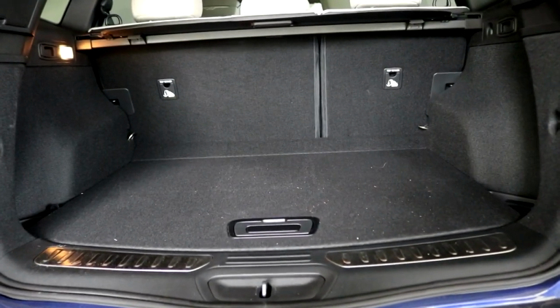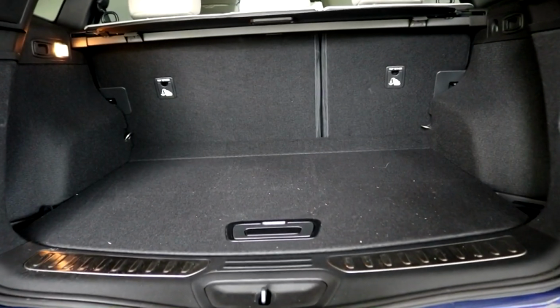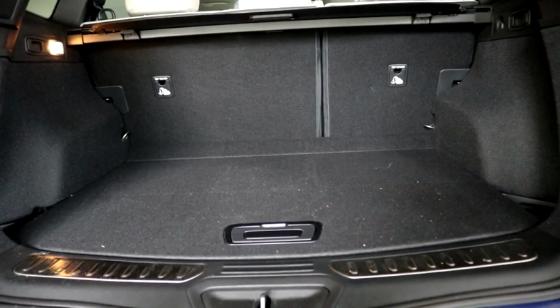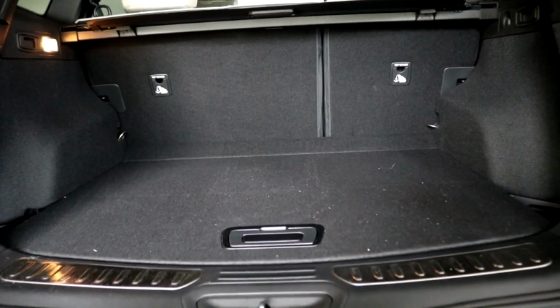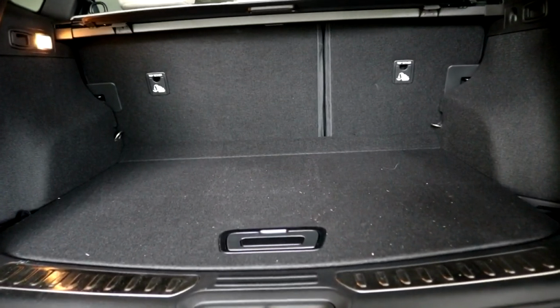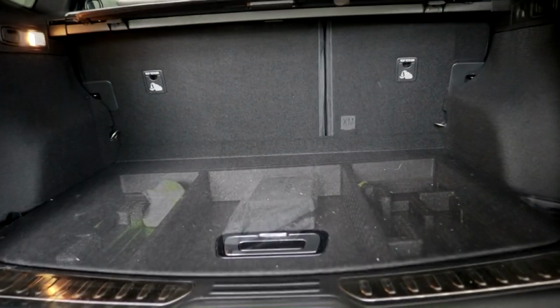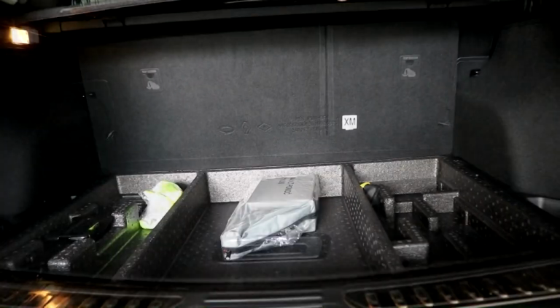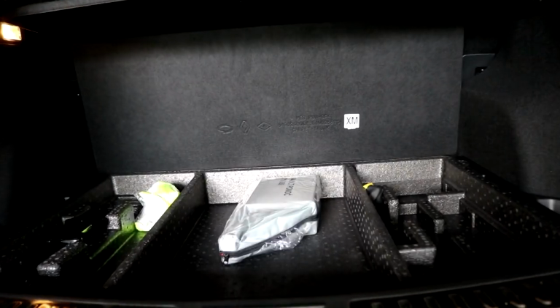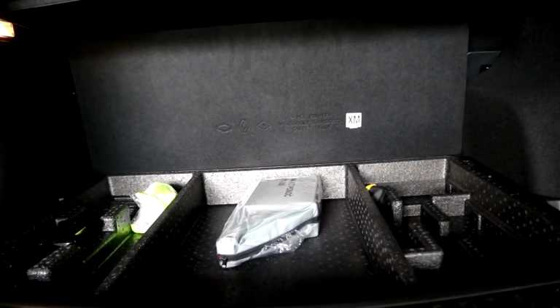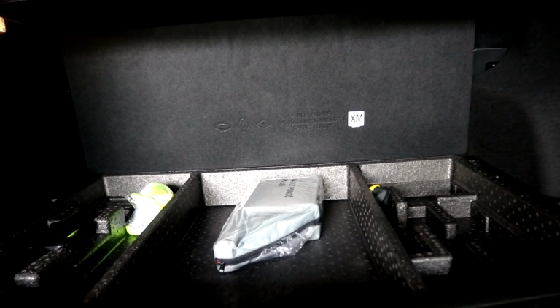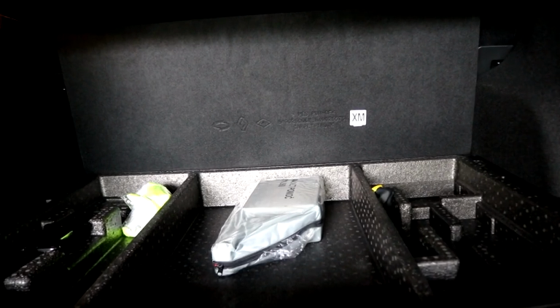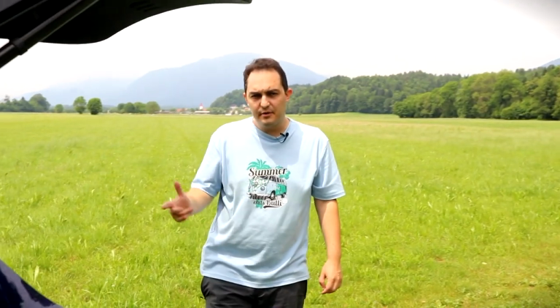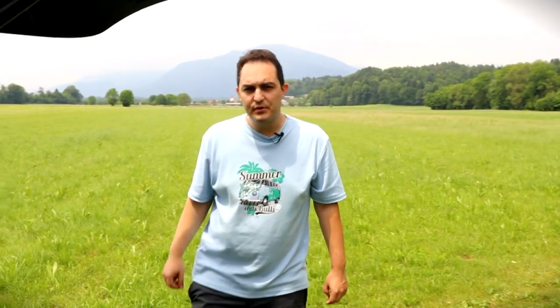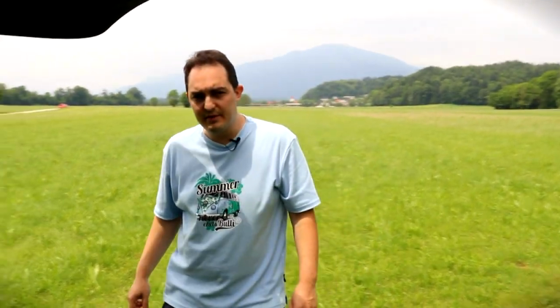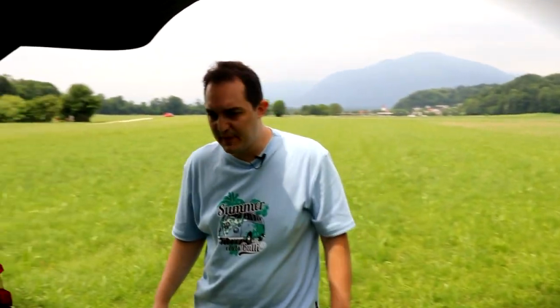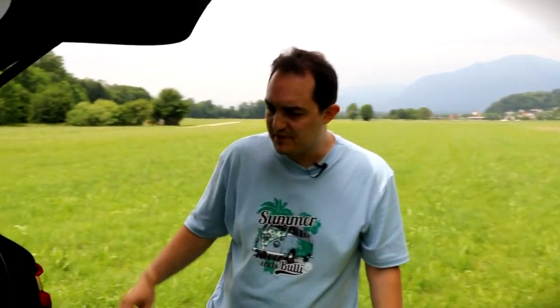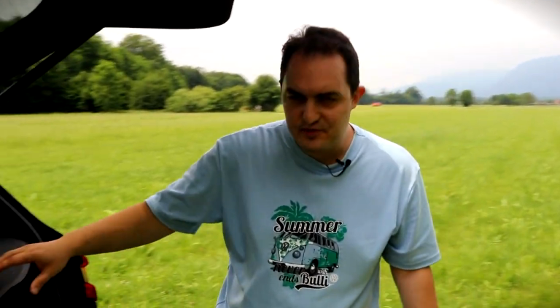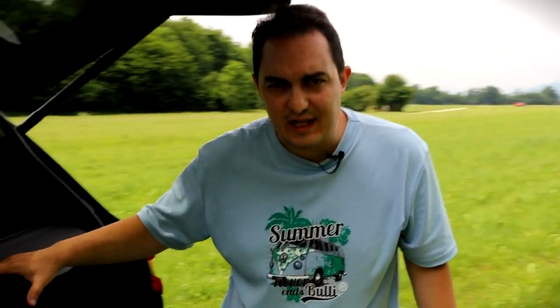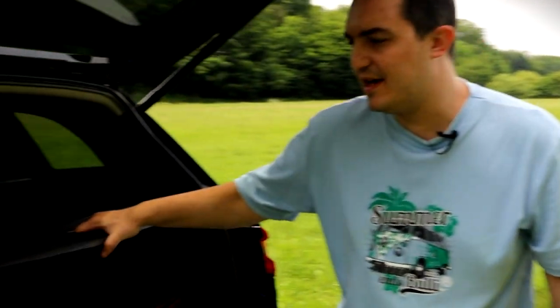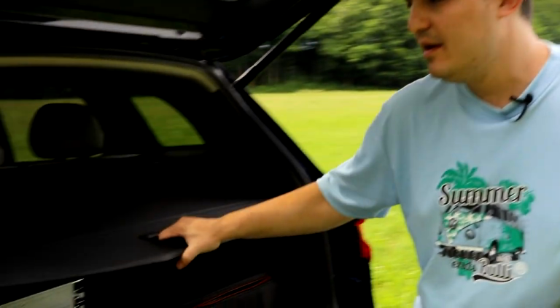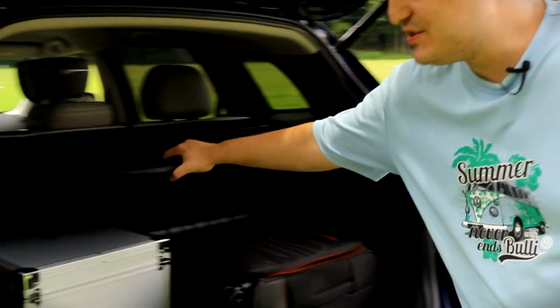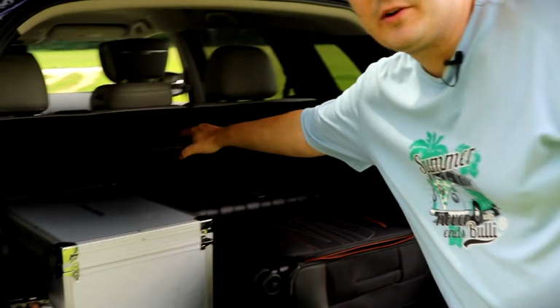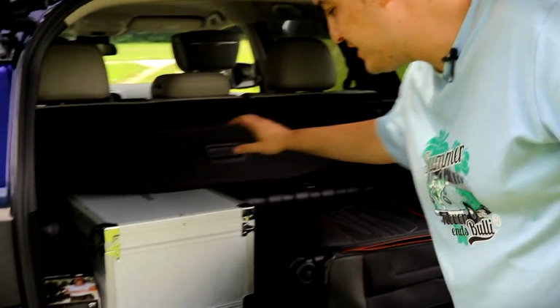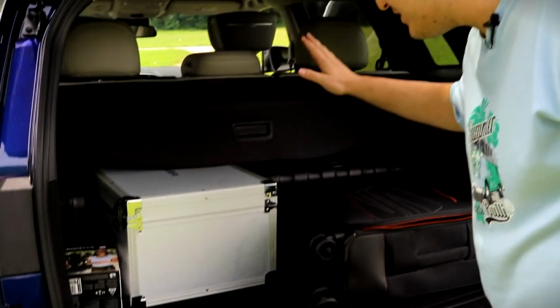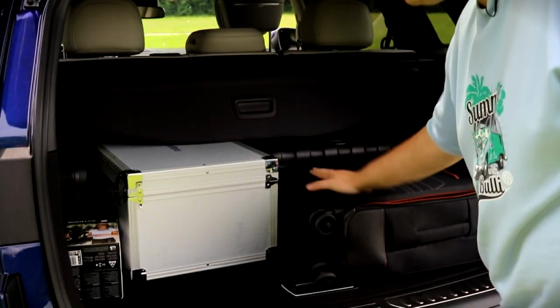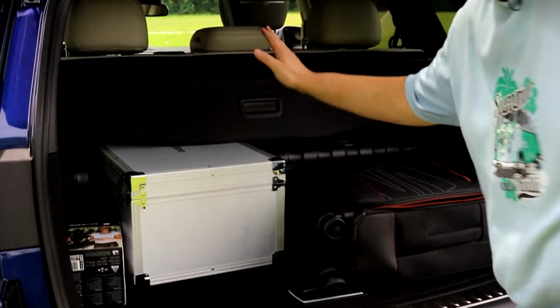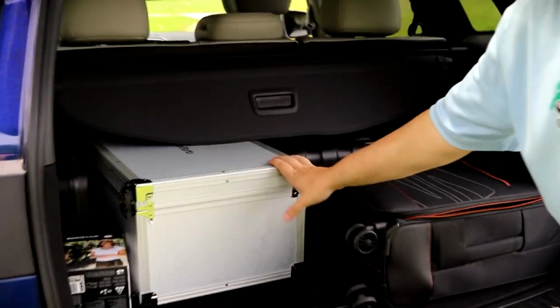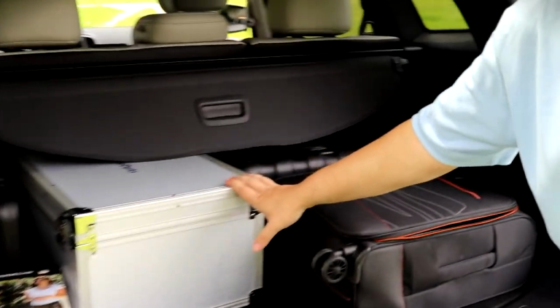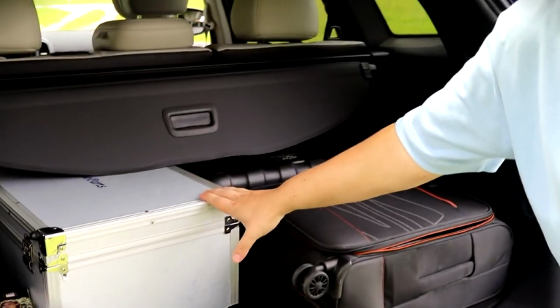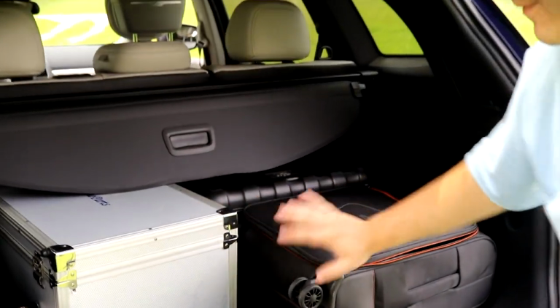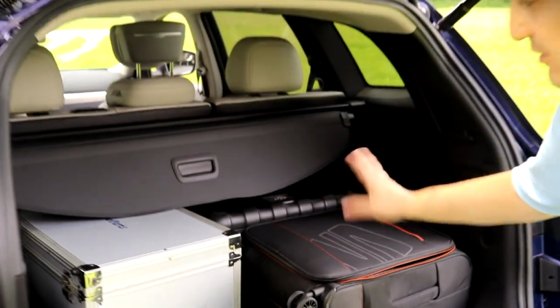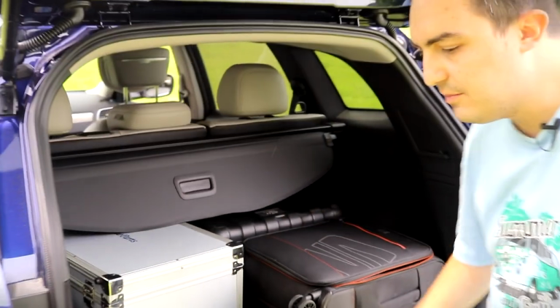There's plenty of space in the boot, as a car like this should have. I already showed you how much space there was in the trunk last time, but let's just do a quick recap. There's quite a bit of space for all of our equipment — no problem there.